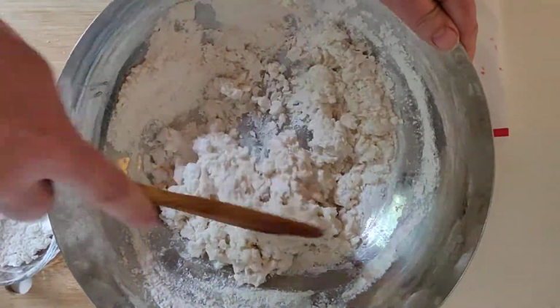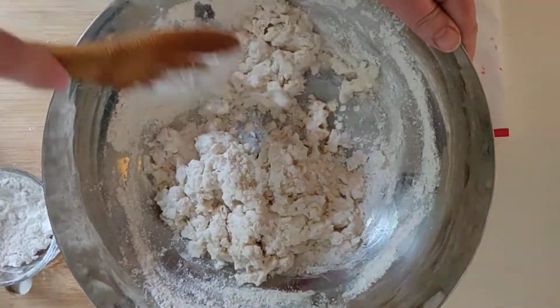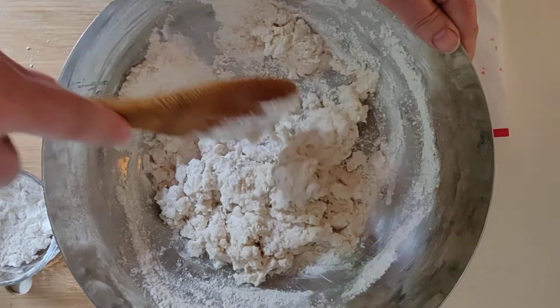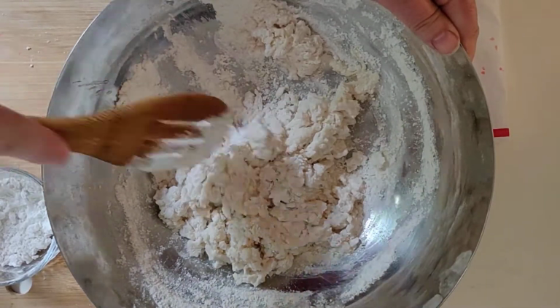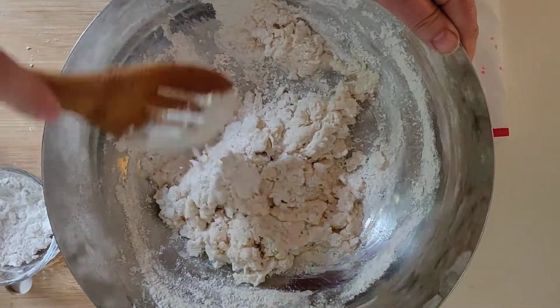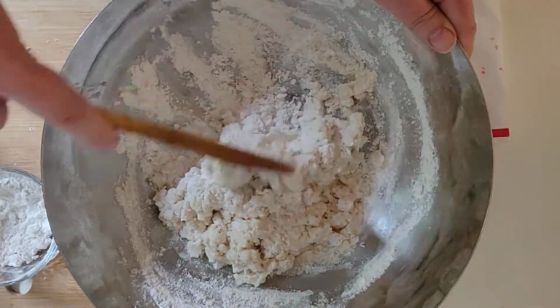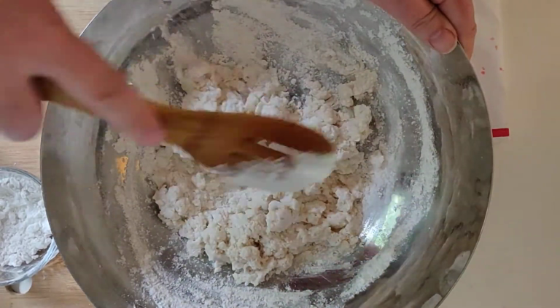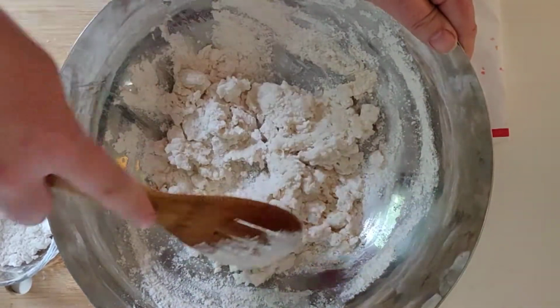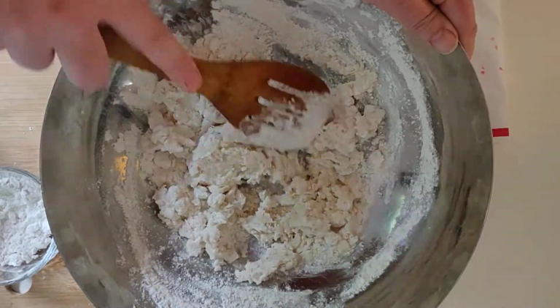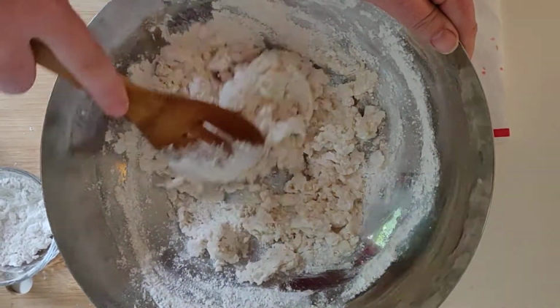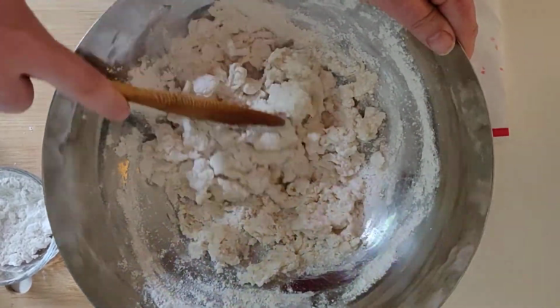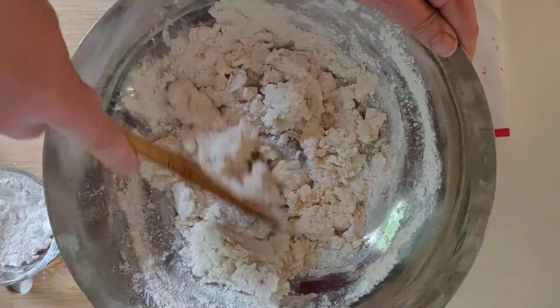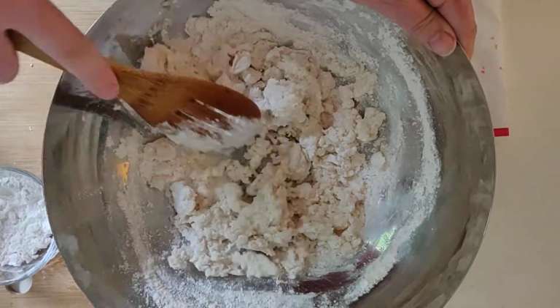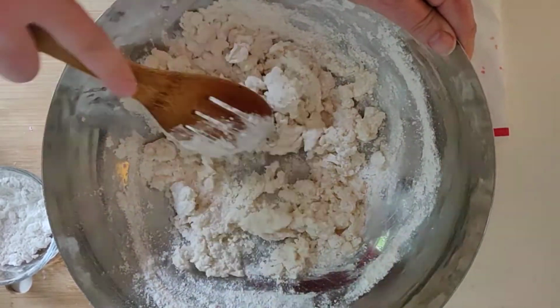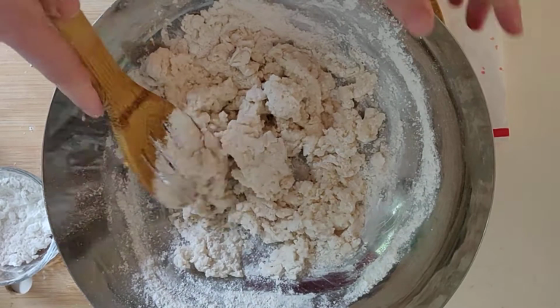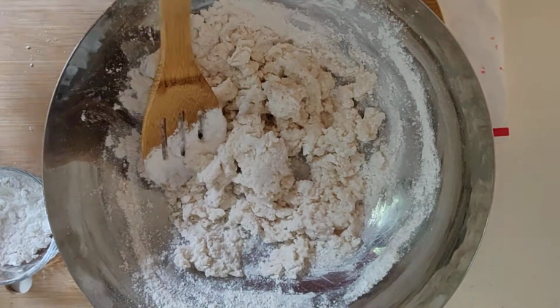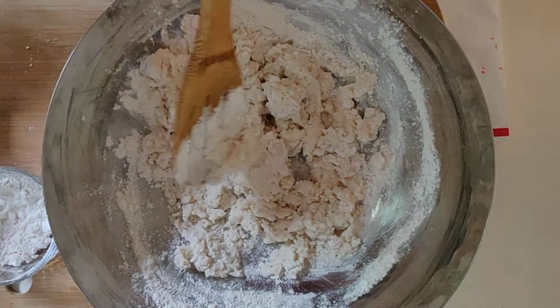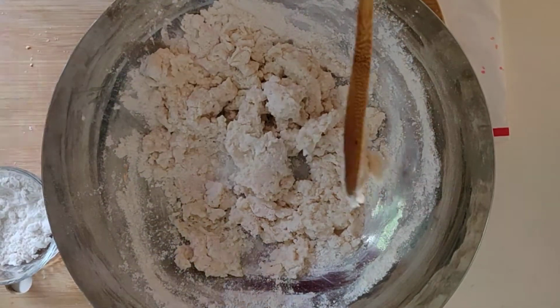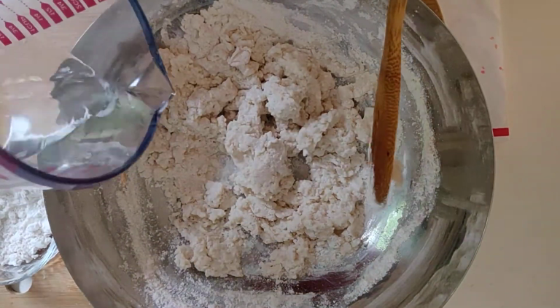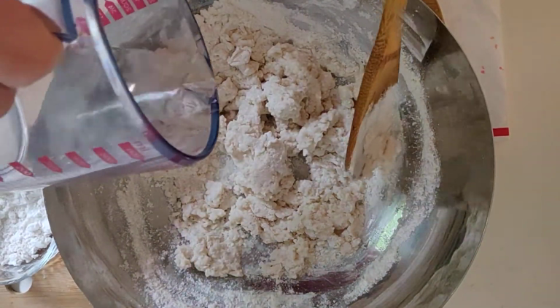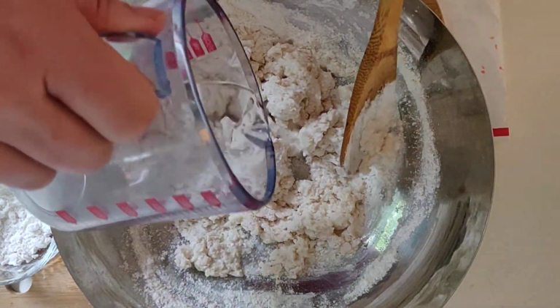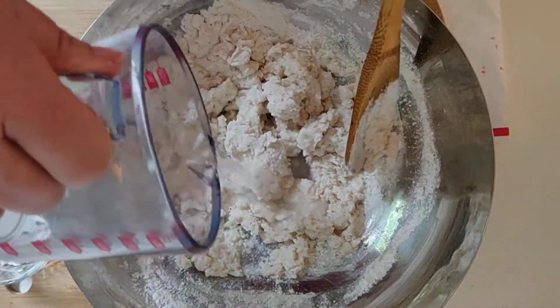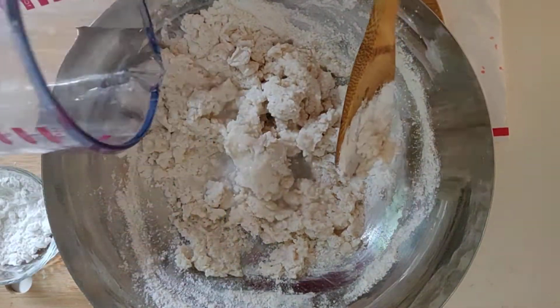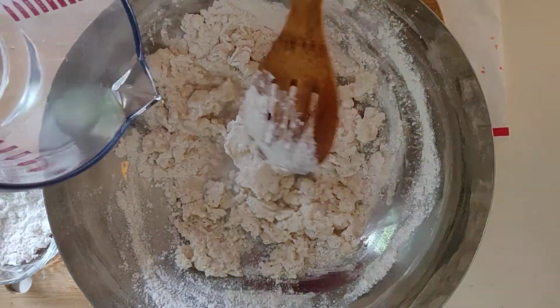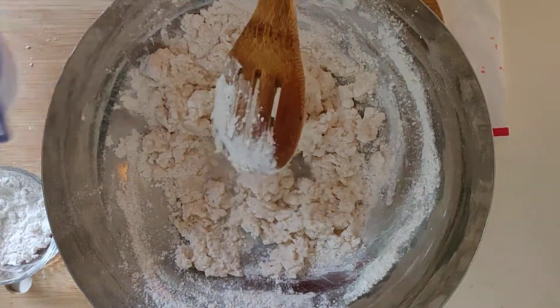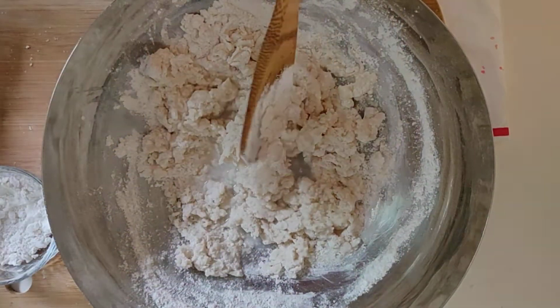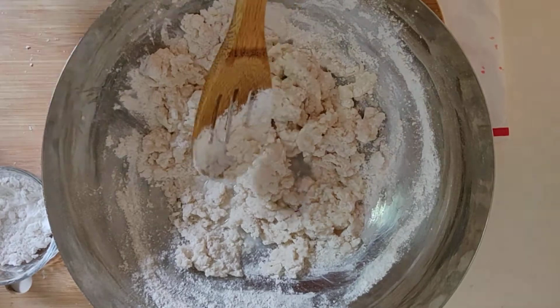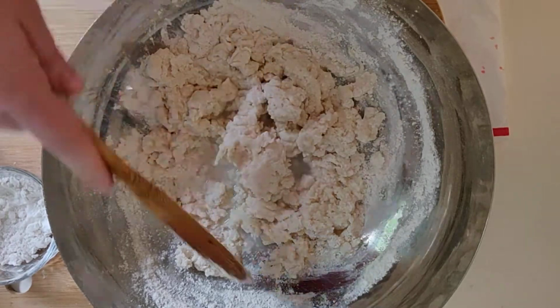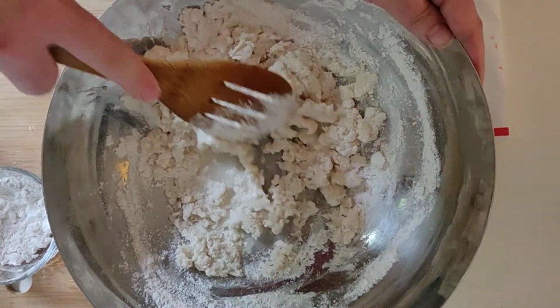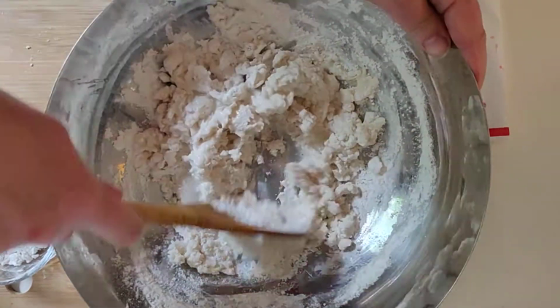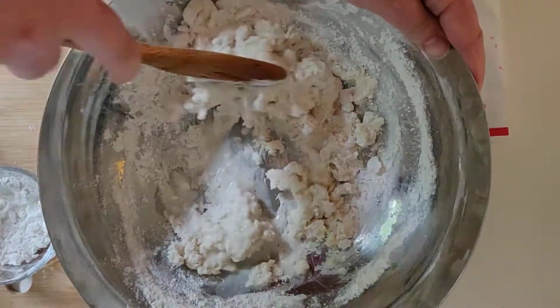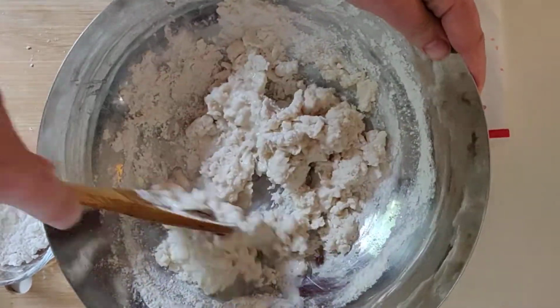You want it to really be the consistency of play-doh or dough for bread — you don't want it to be too wet. I'm gonna add a little bit more water, and about this time you're gonna want to start kneading it with your hand. You can mix it one more time.